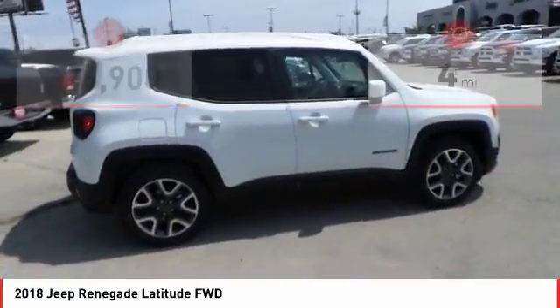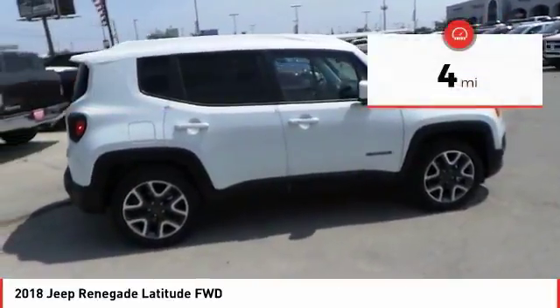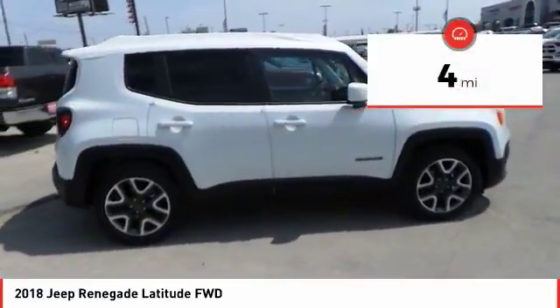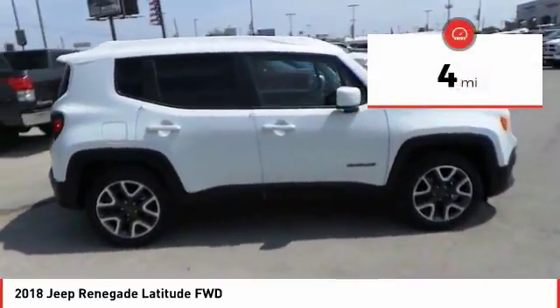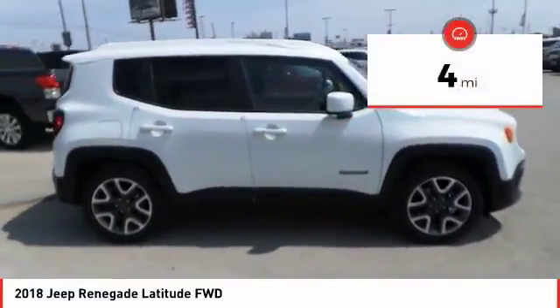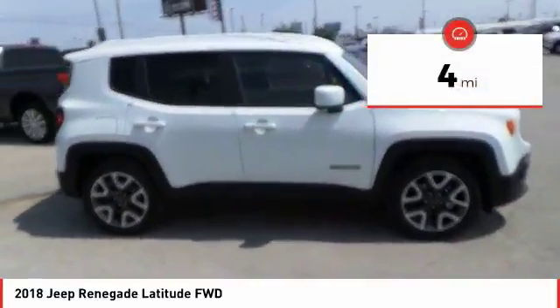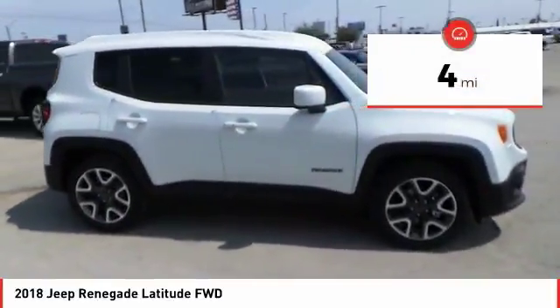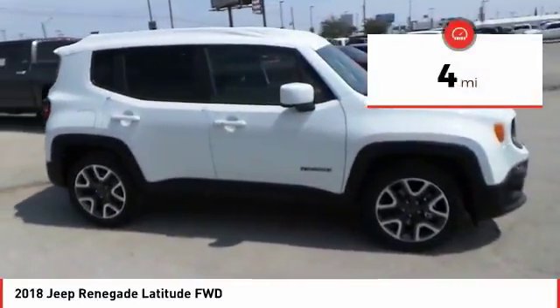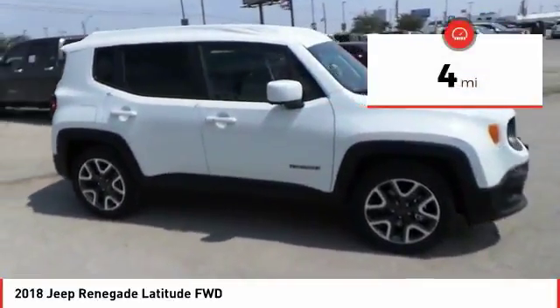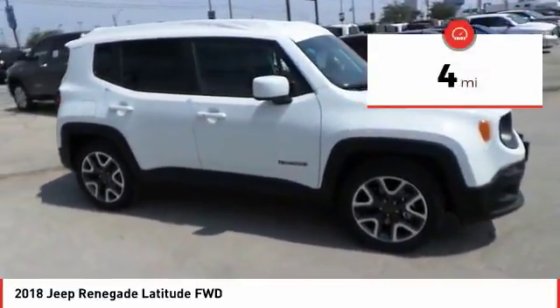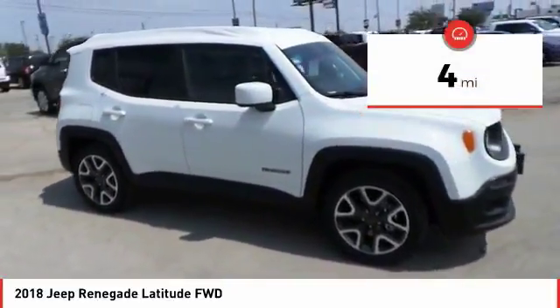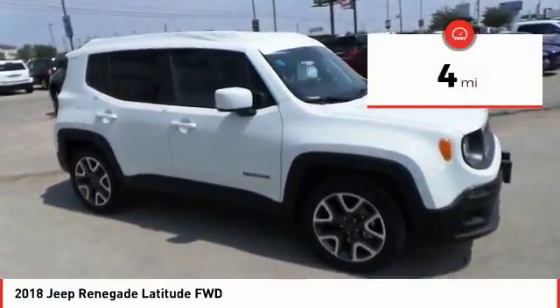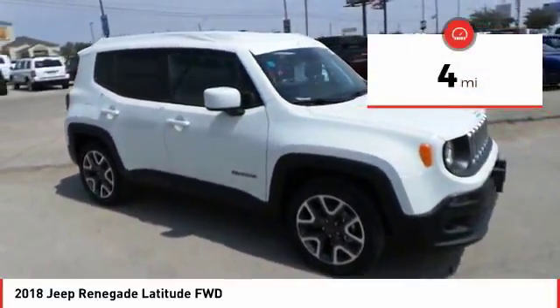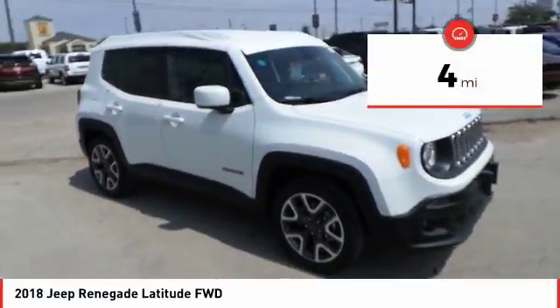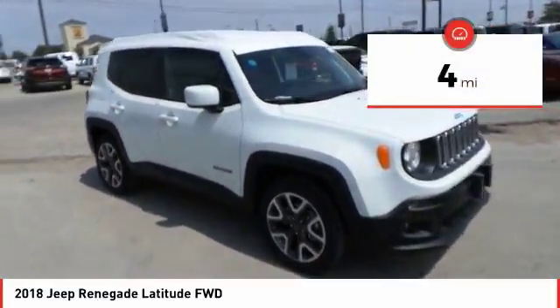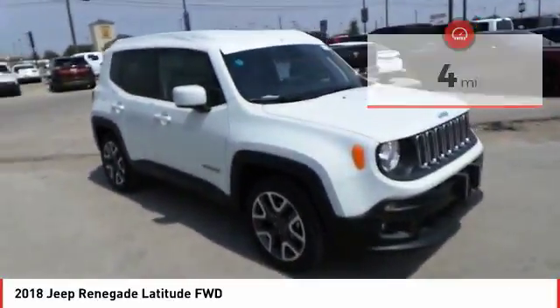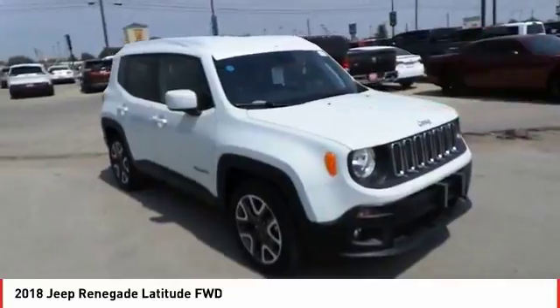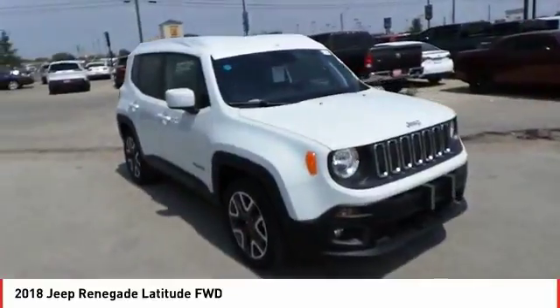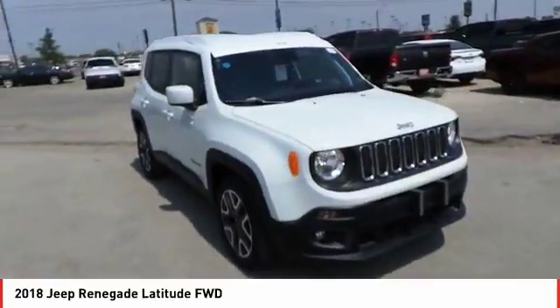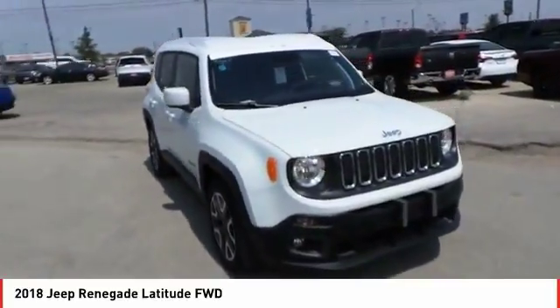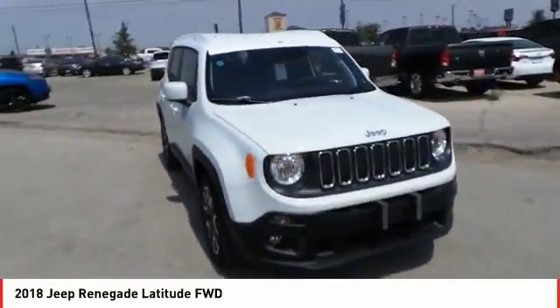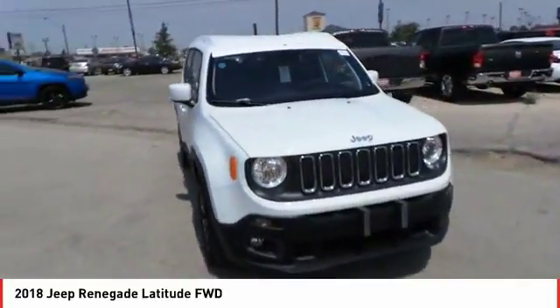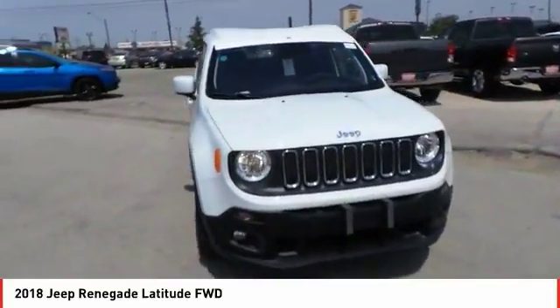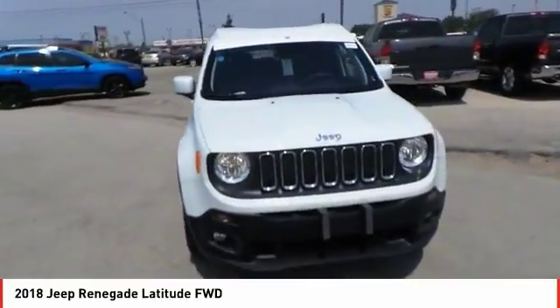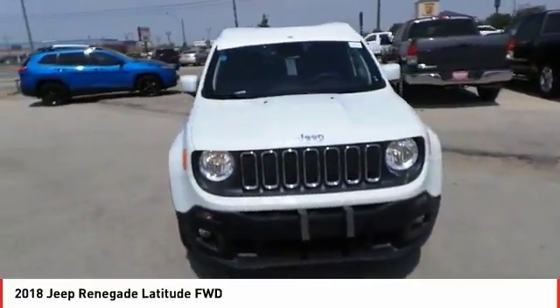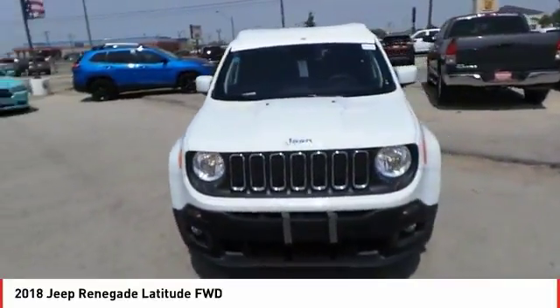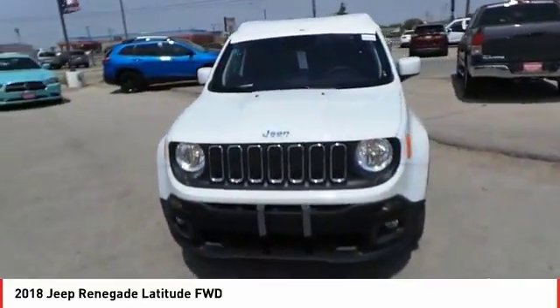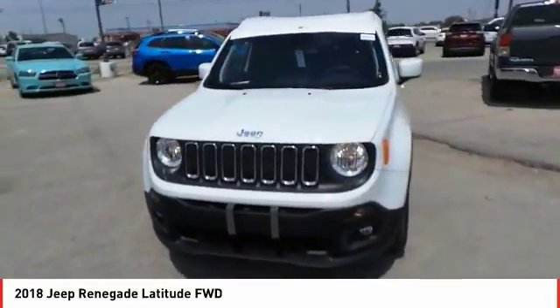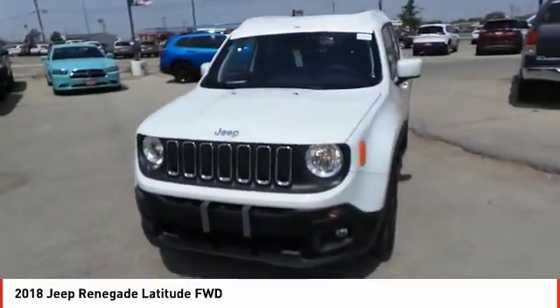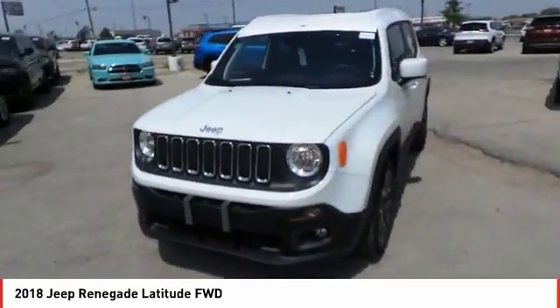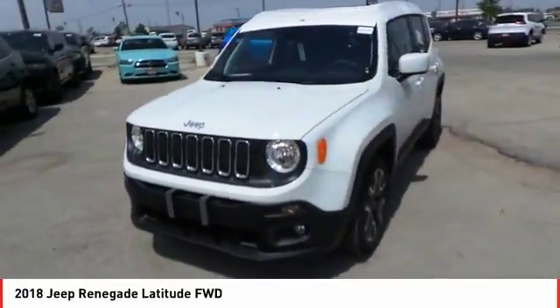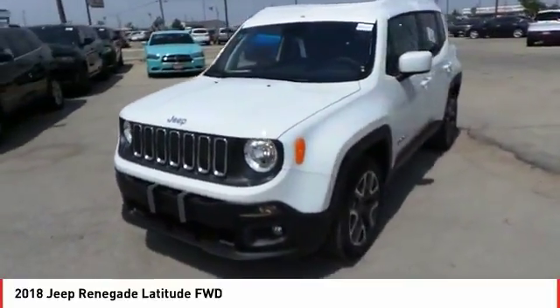This vehicle has less than 100 miles and offers reliability and good looks at a great price. So come in and take a test drive today.